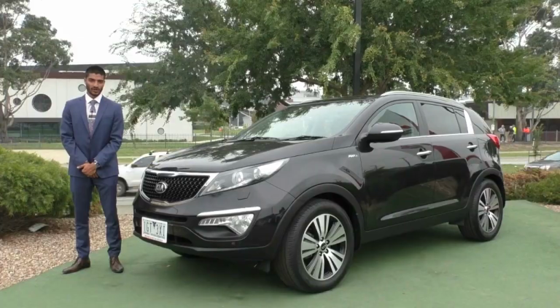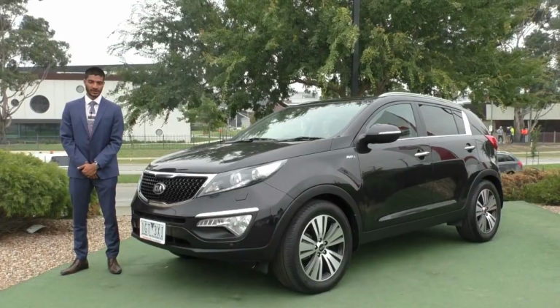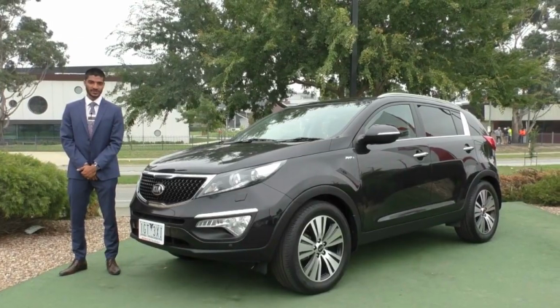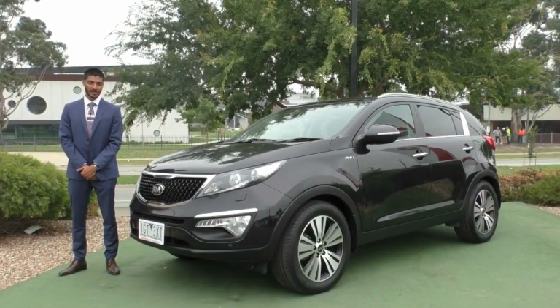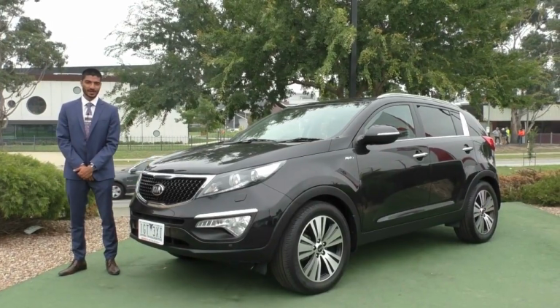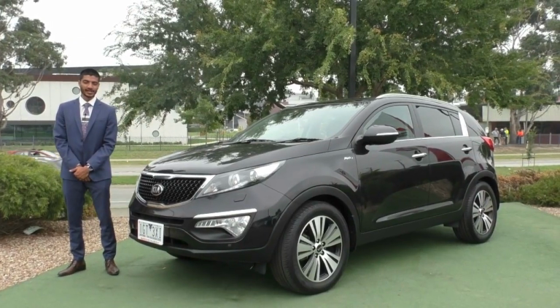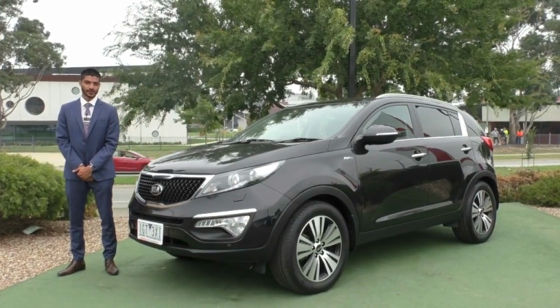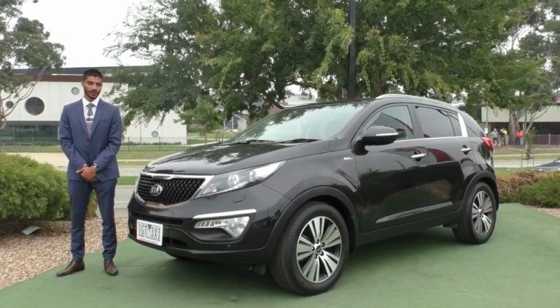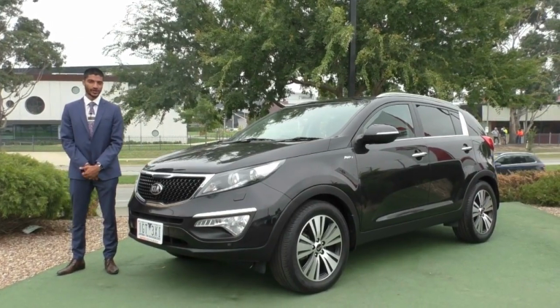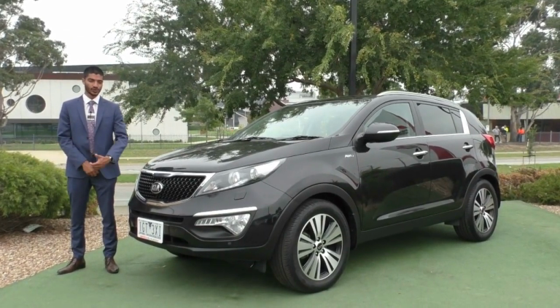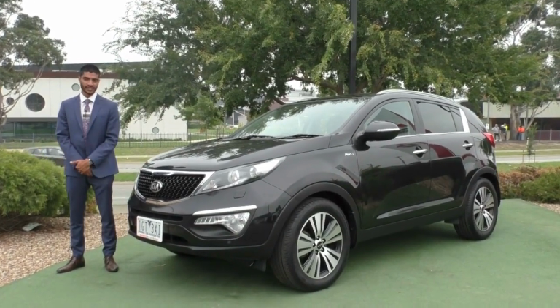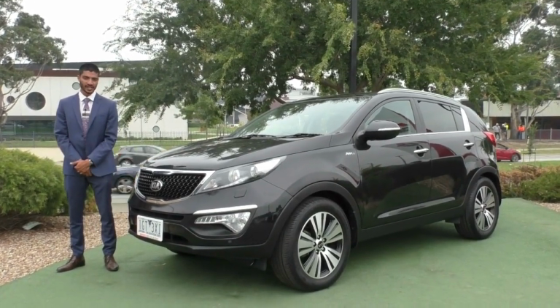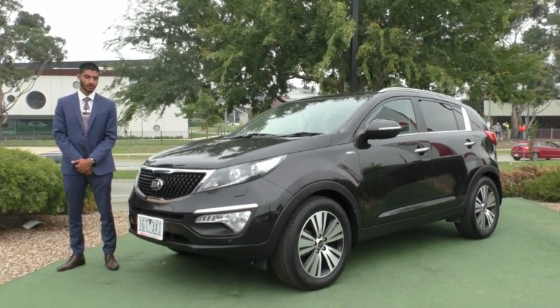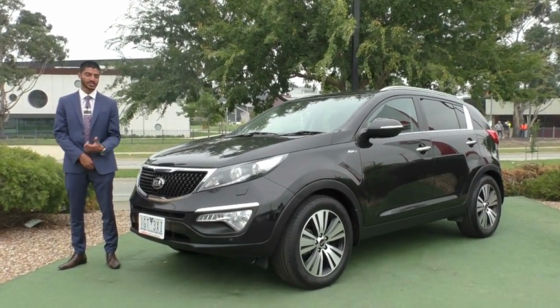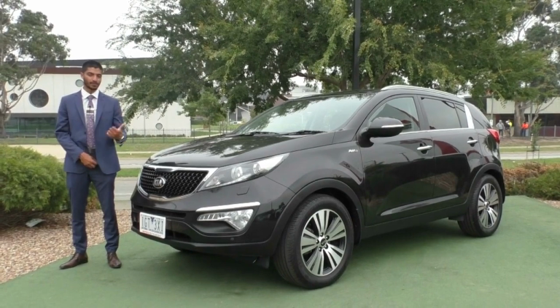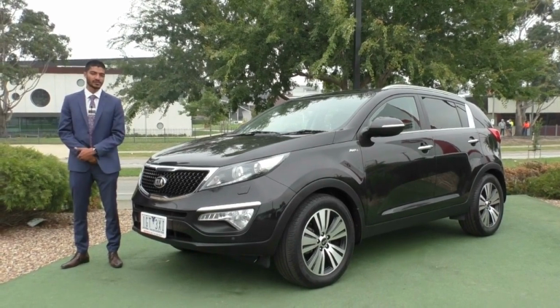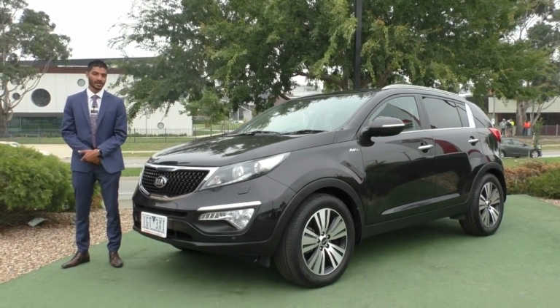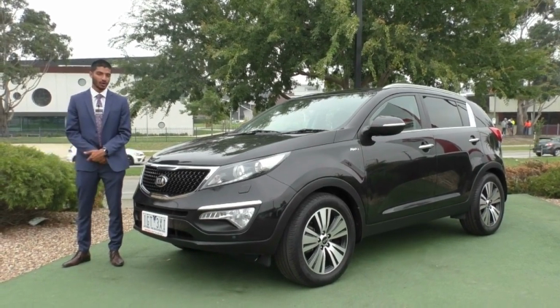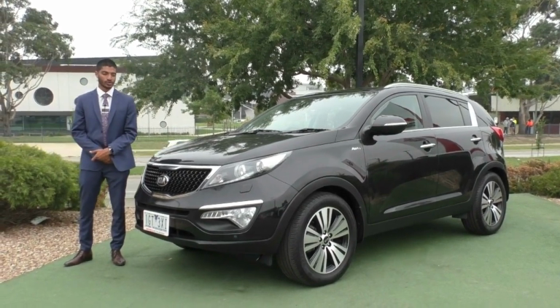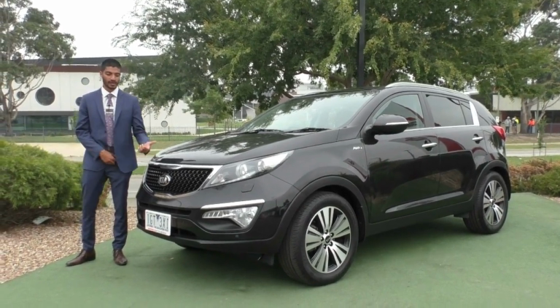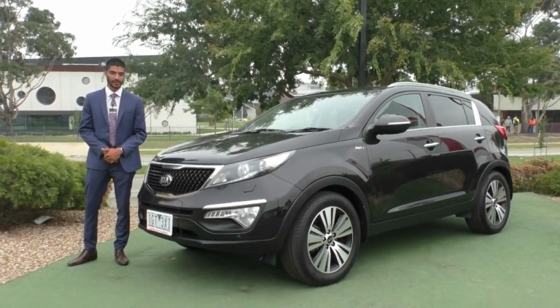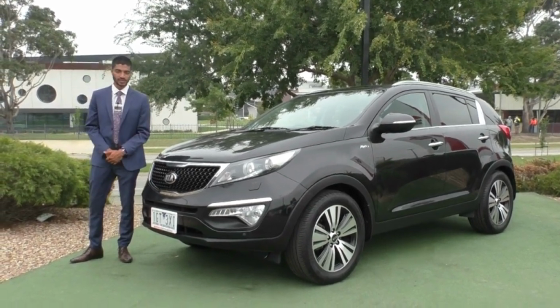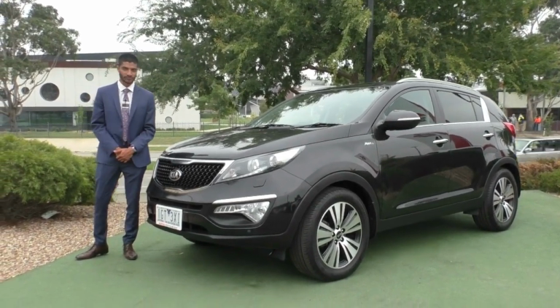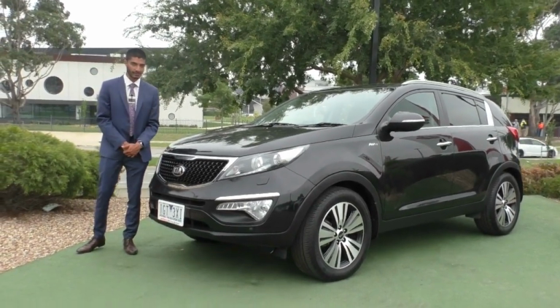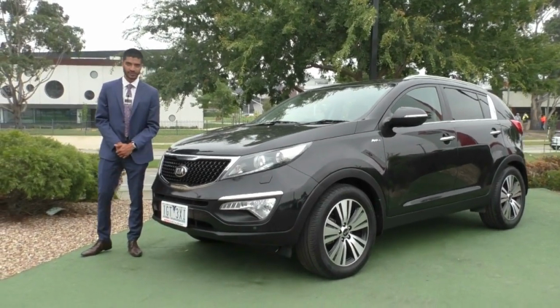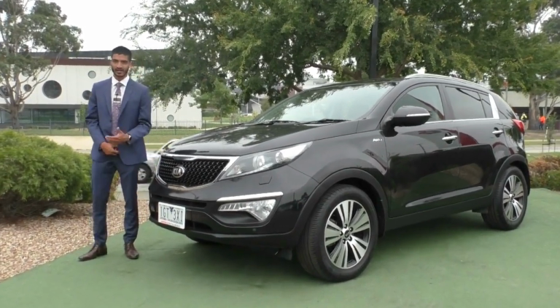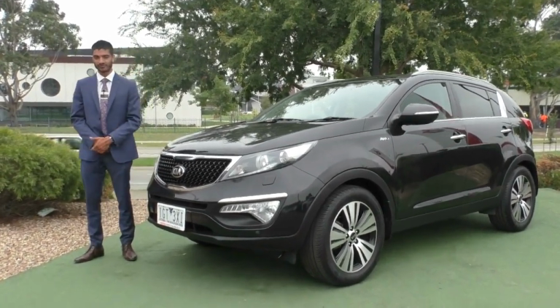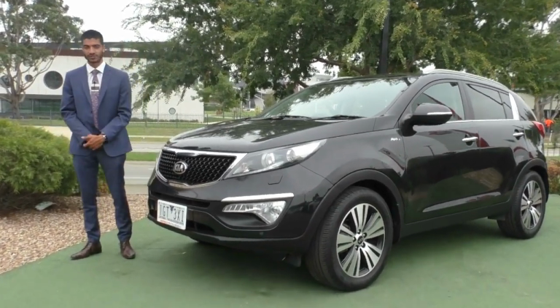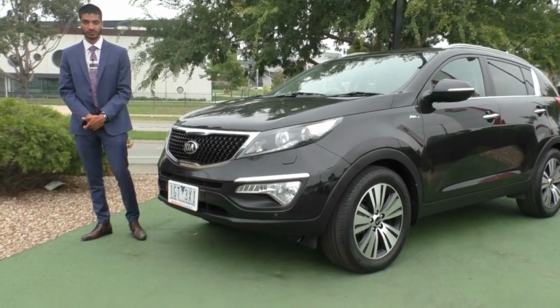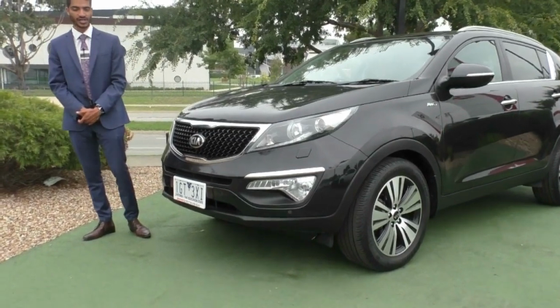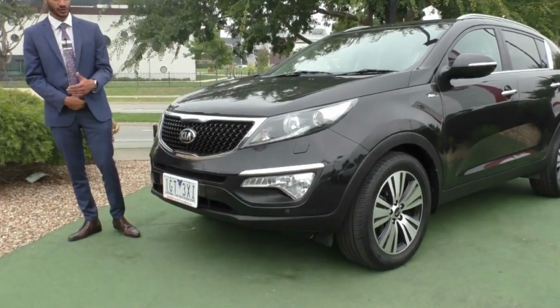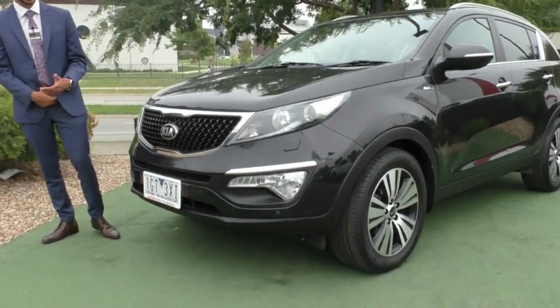Welcome to Breakthrough Mitsubishi, my name is Mathan, and today we're doing a walk-around video of this 2015 Kia Sportage in a Platinum spec all-wheel drive. Being the Platinum, it does come with a few added benefits and comfort features, which we will touch on as we go through the car.